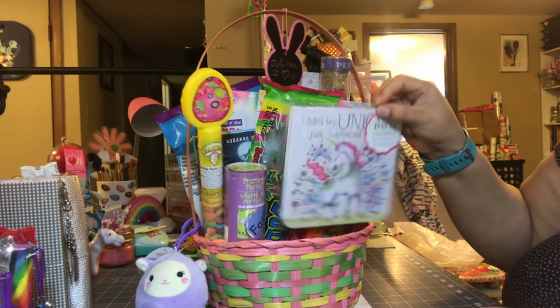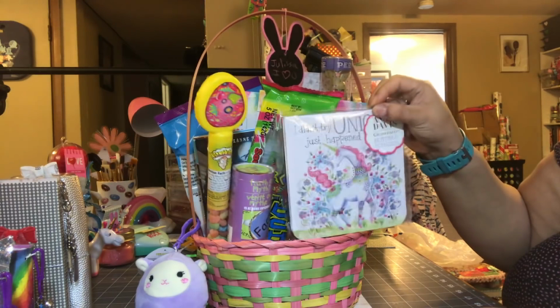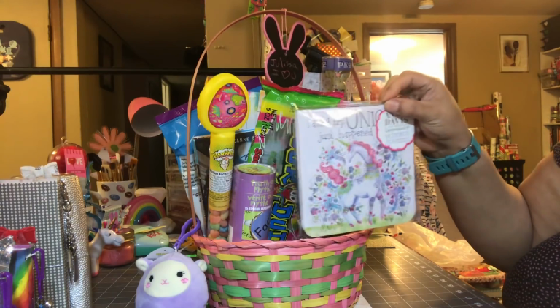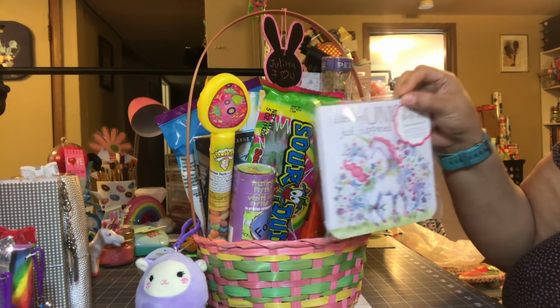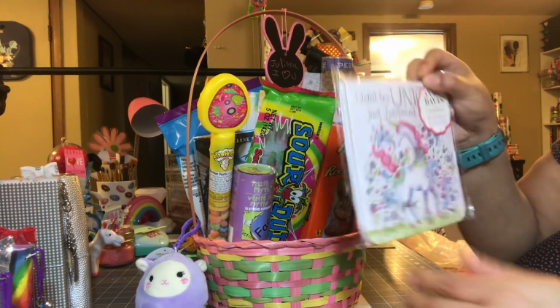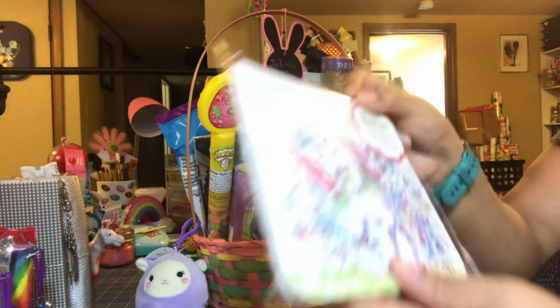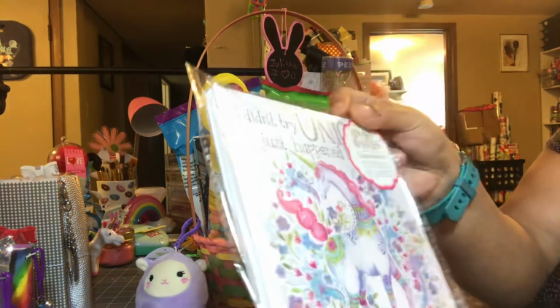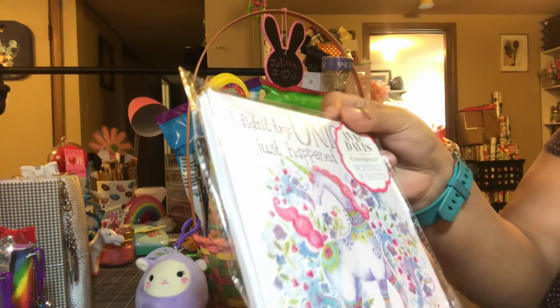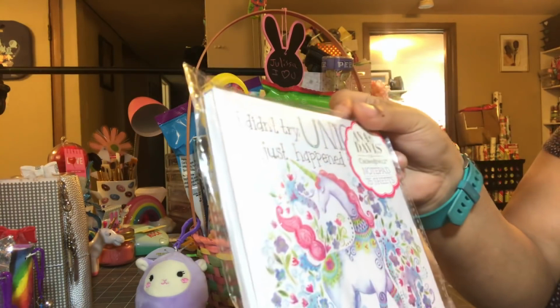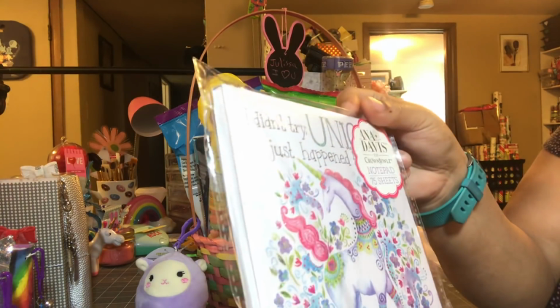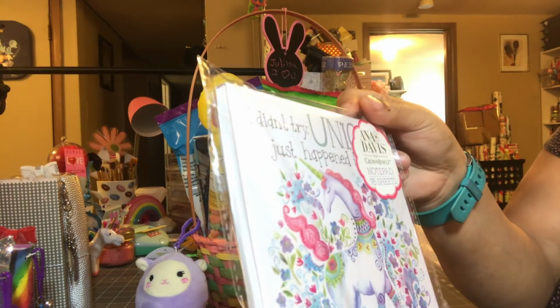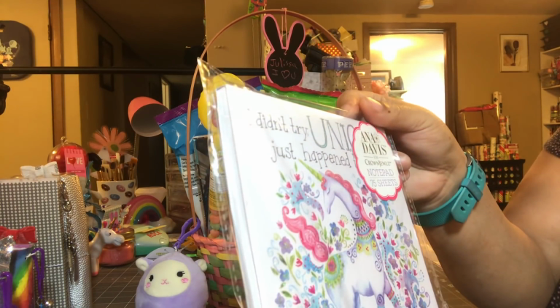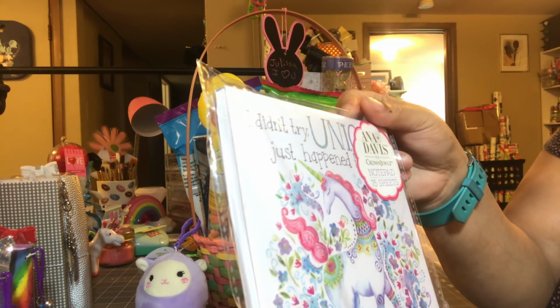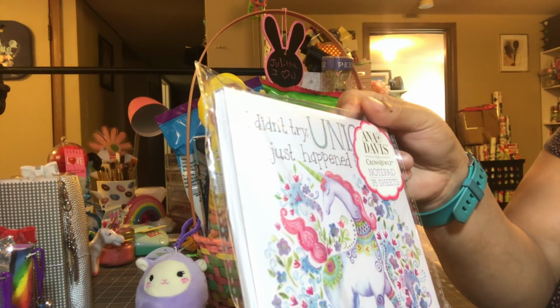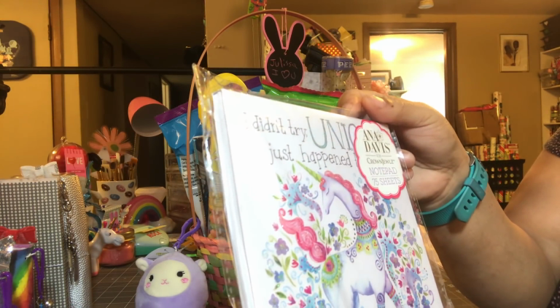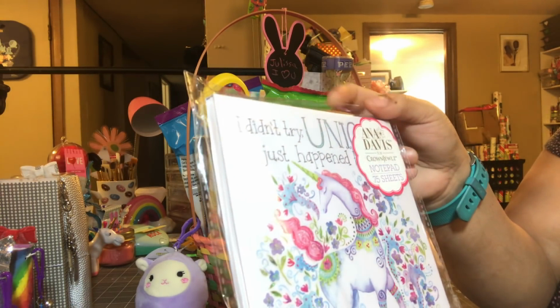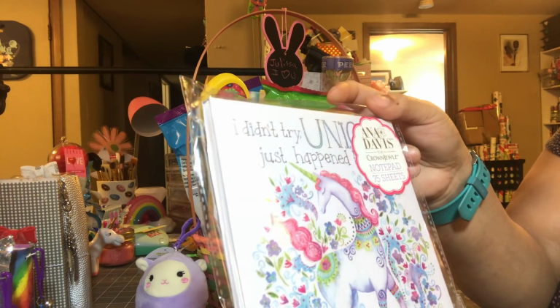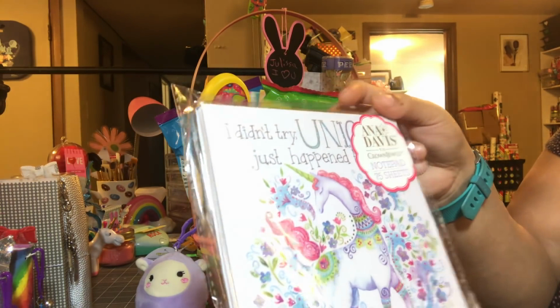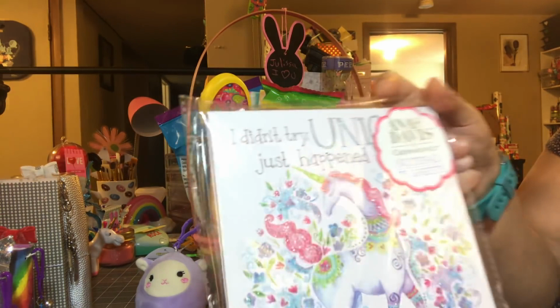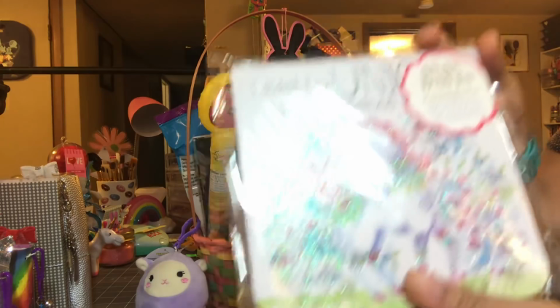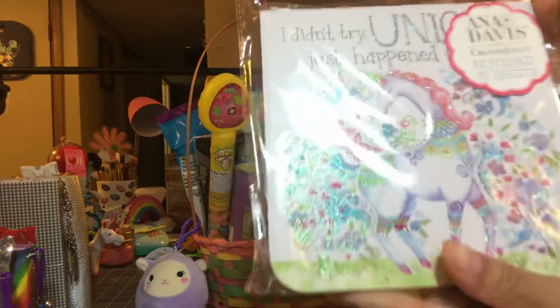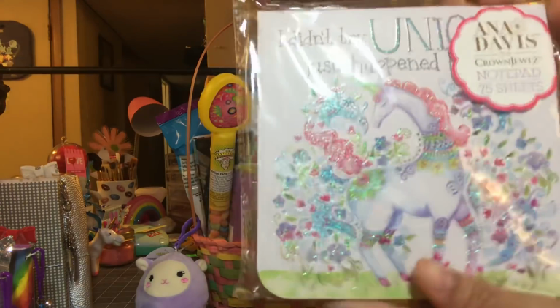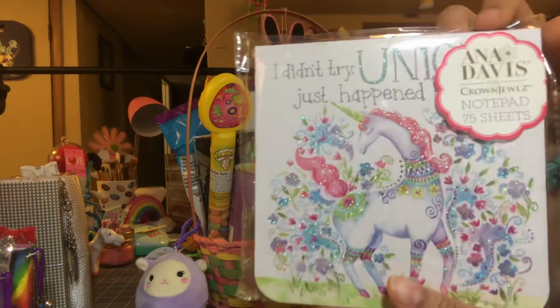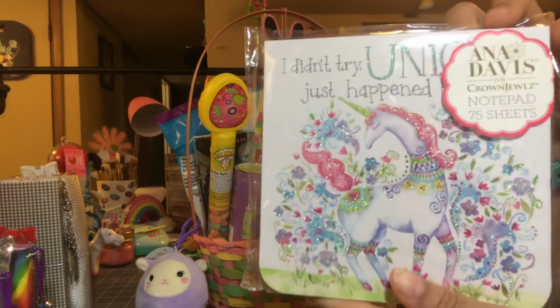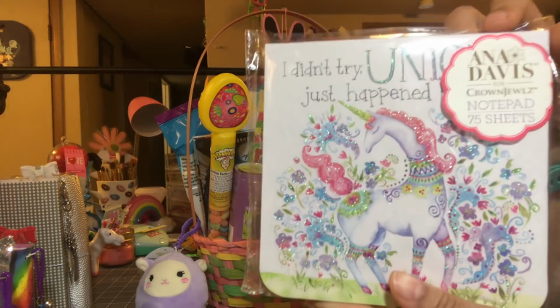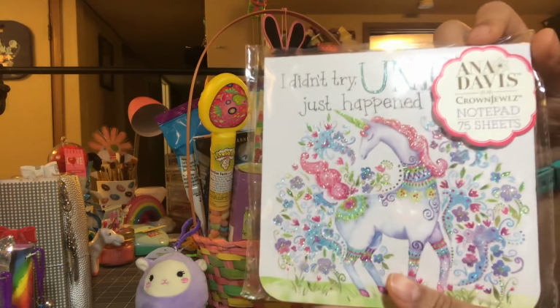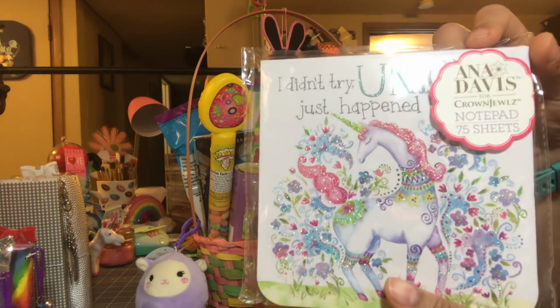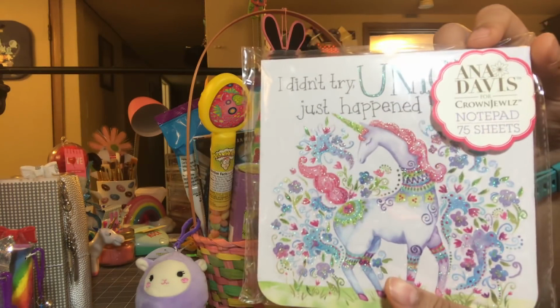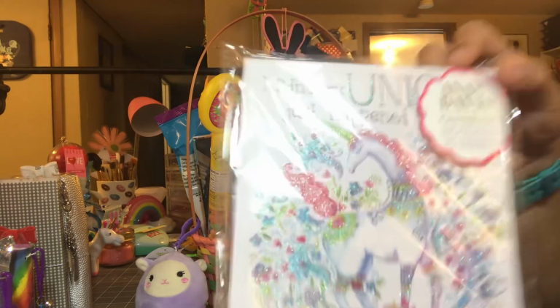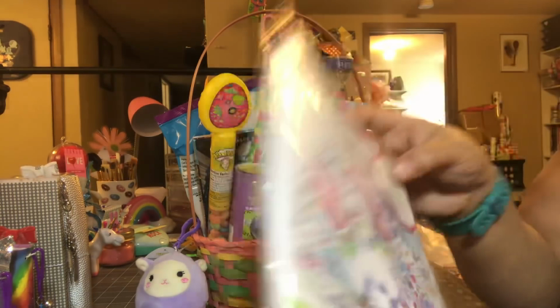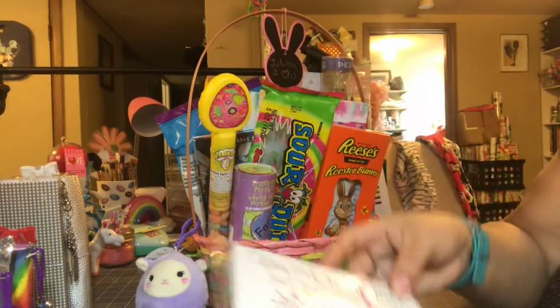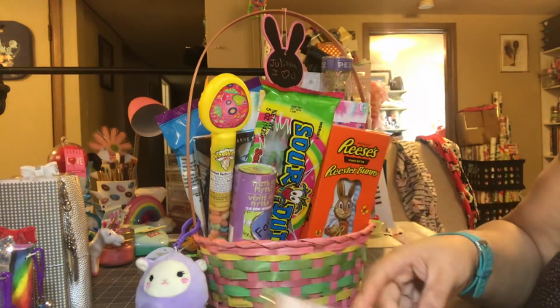I got this unicorn item — it just happened to be unicorns. My niece loves unicorns, so I got that.